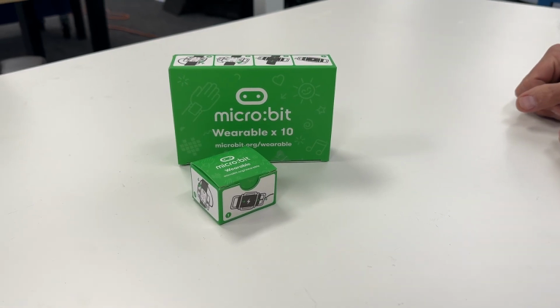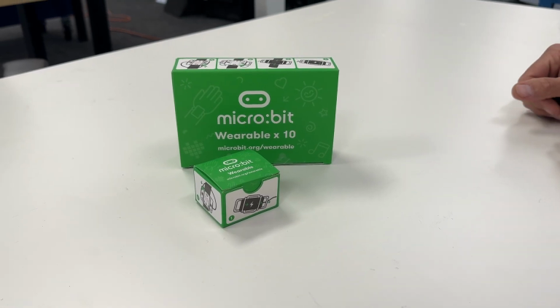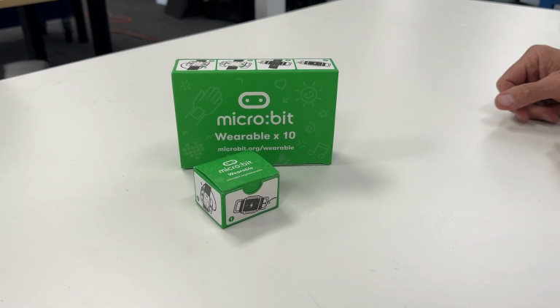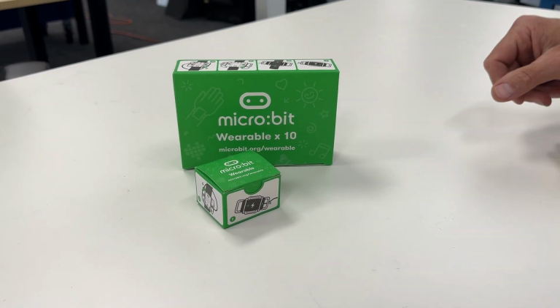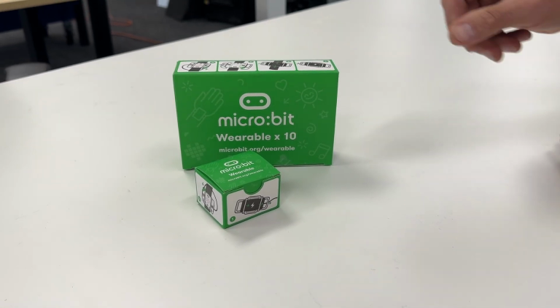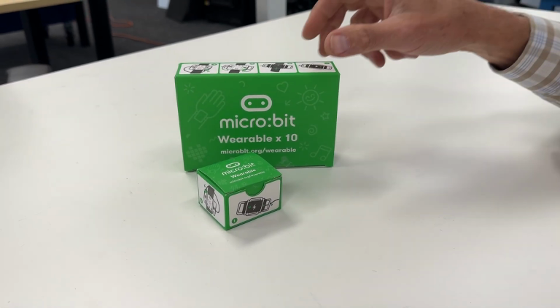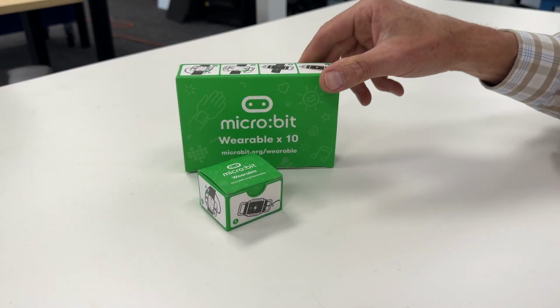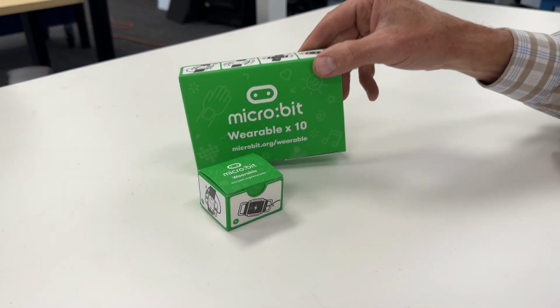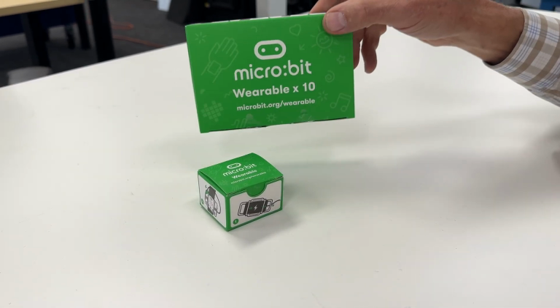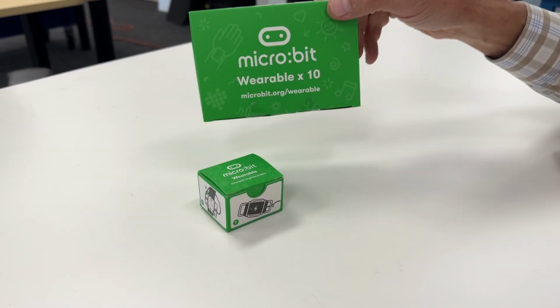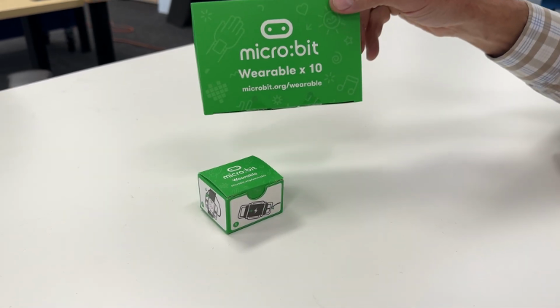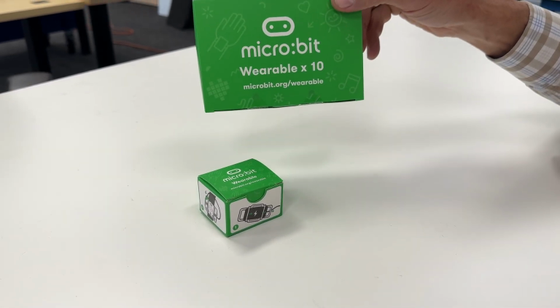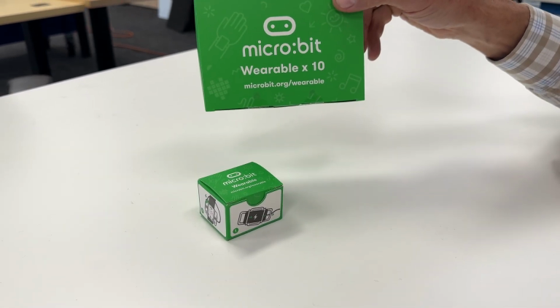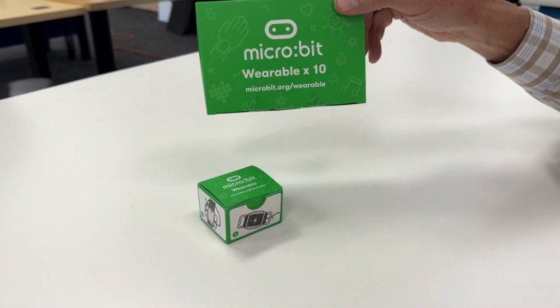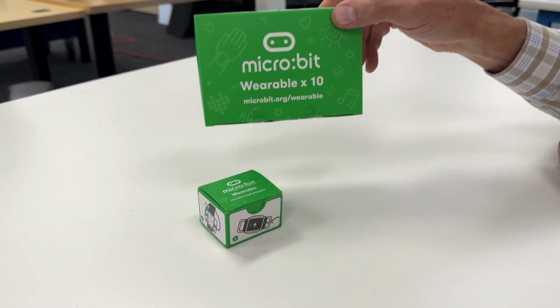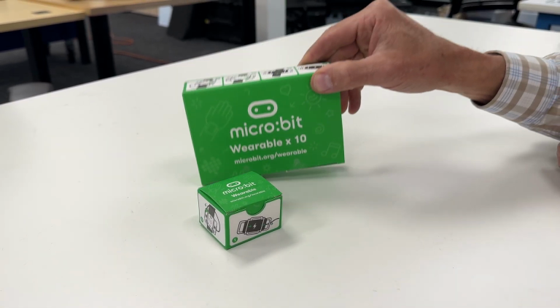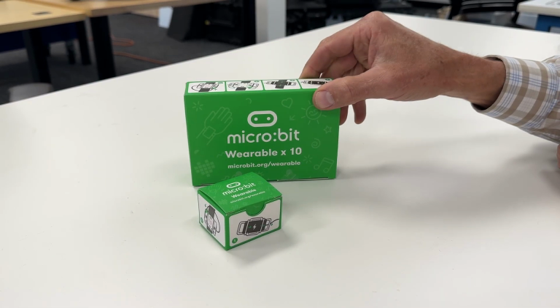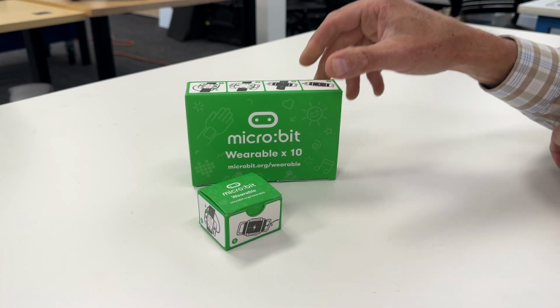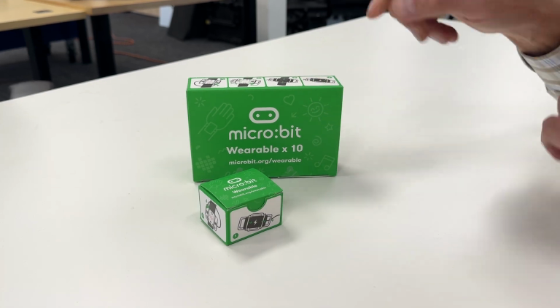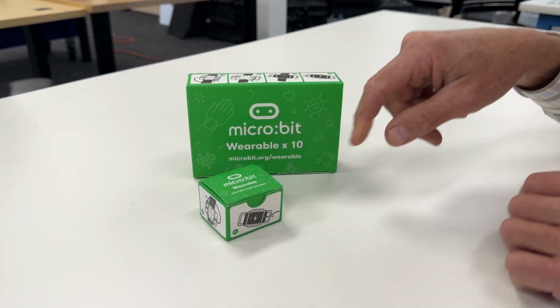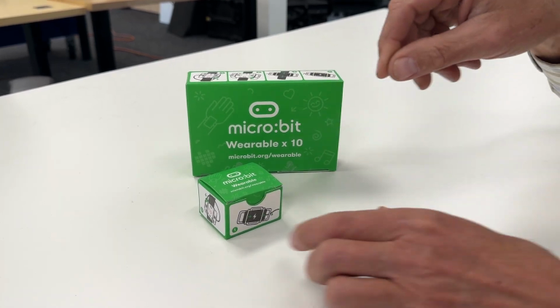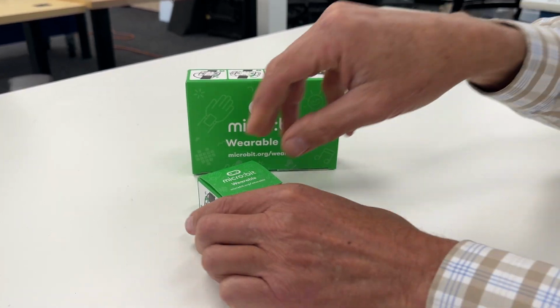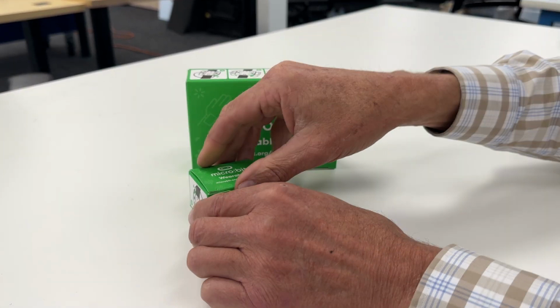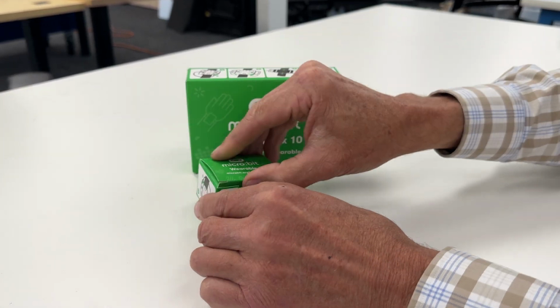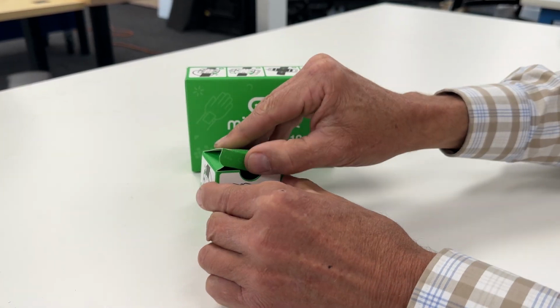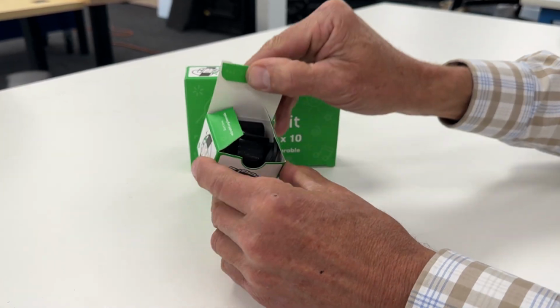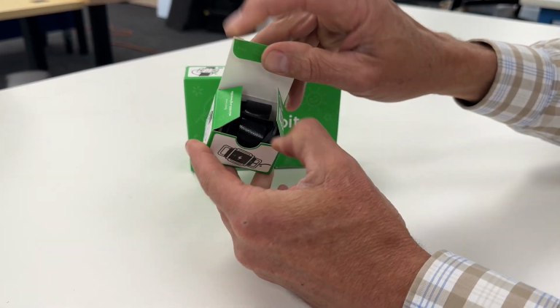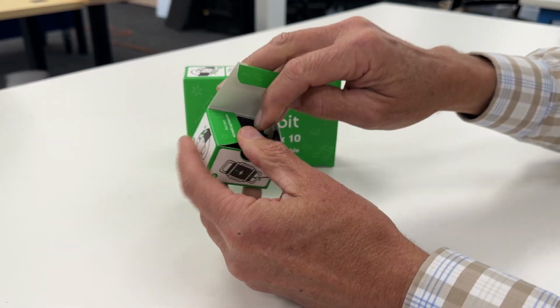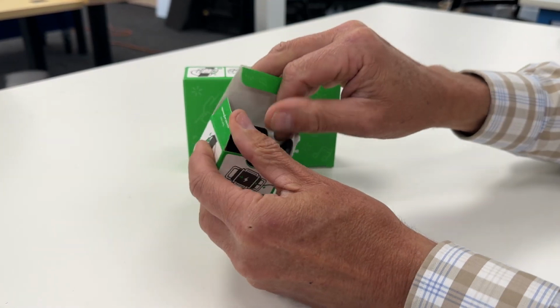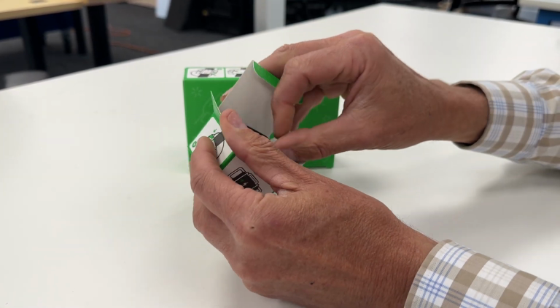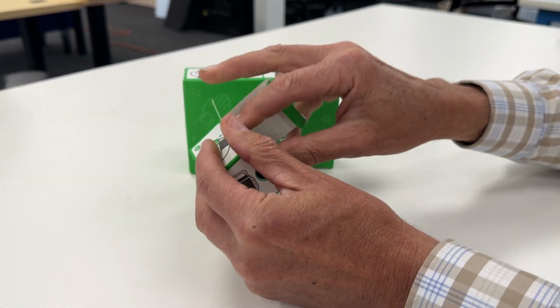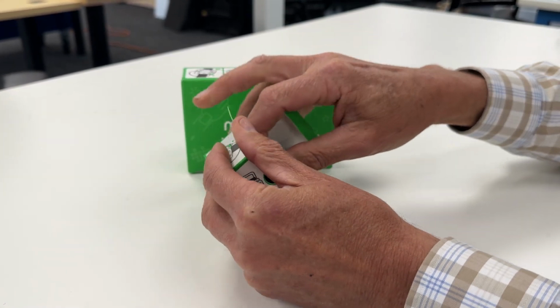So we got the micro:bit wearable wrist strap. It comes in 10 packs and singles. Let's open up the single box and see what's in here.